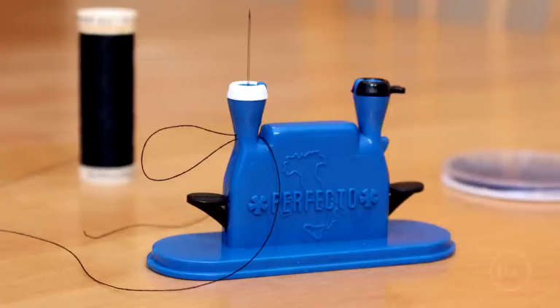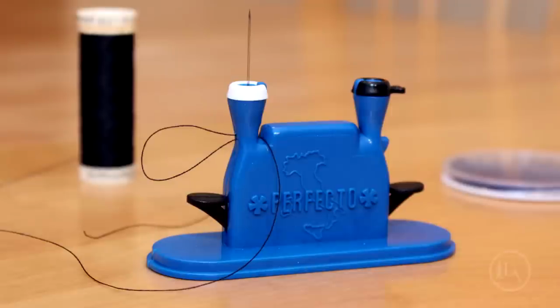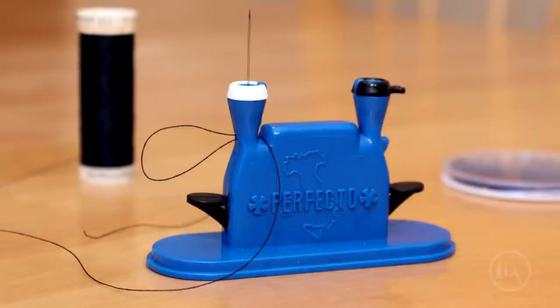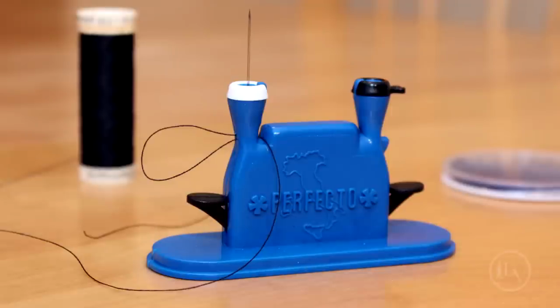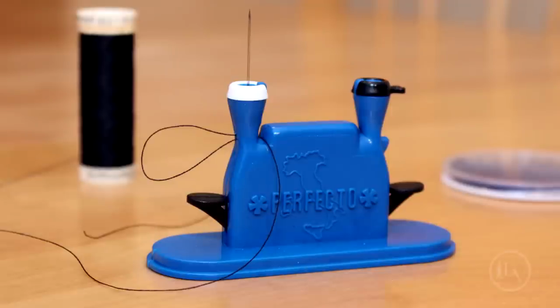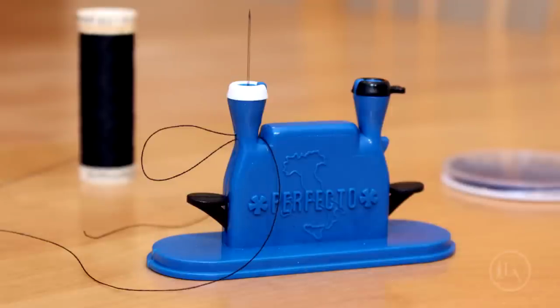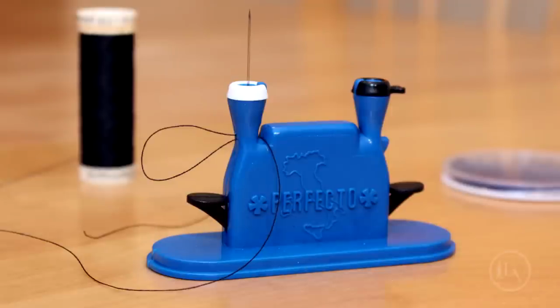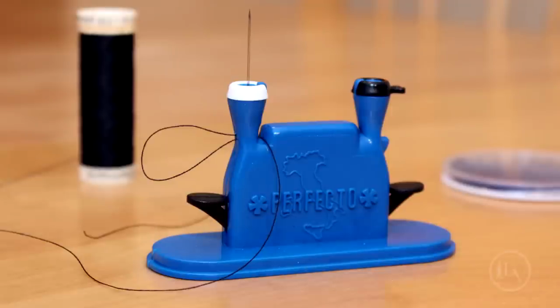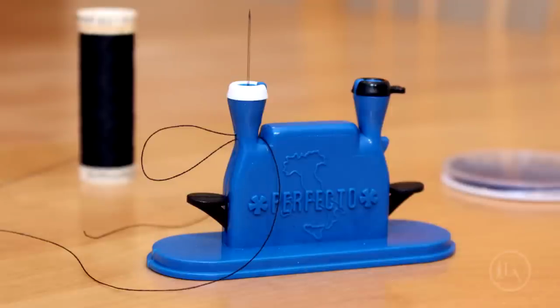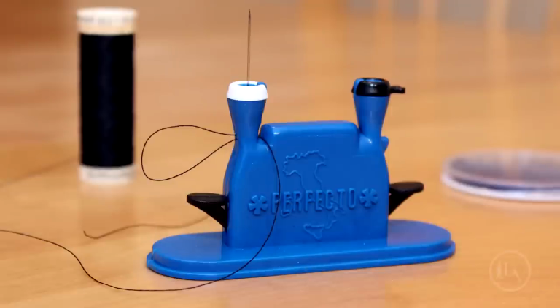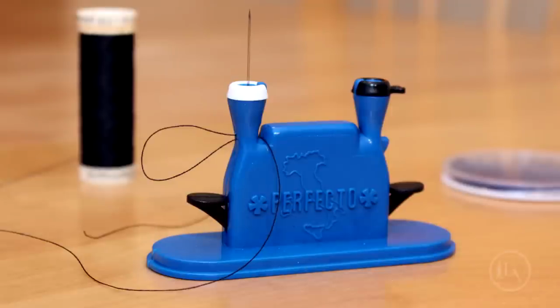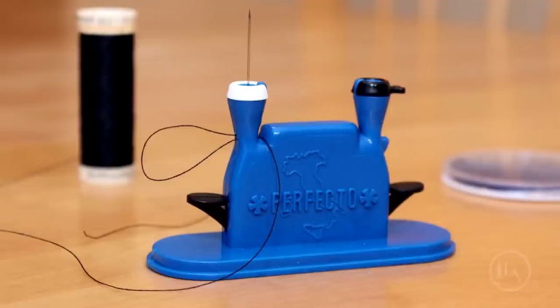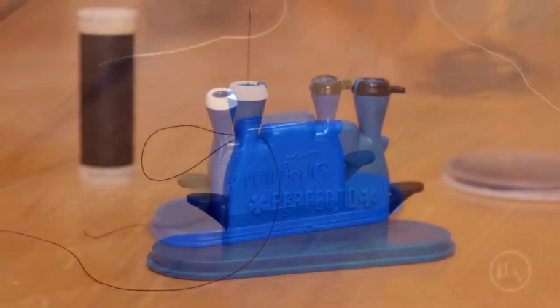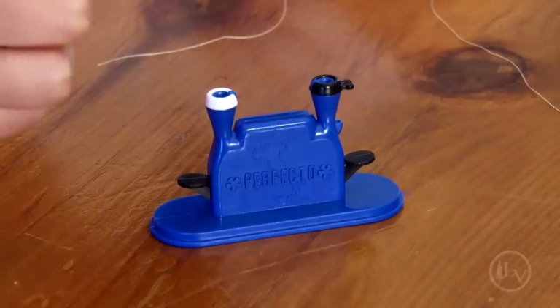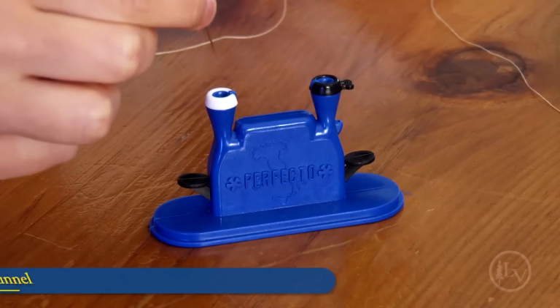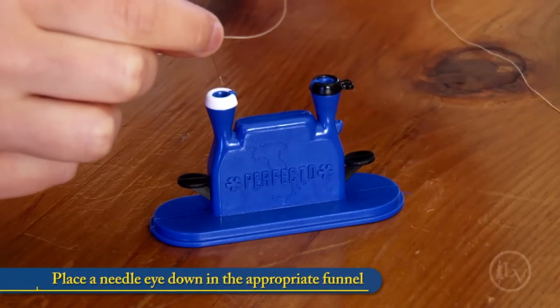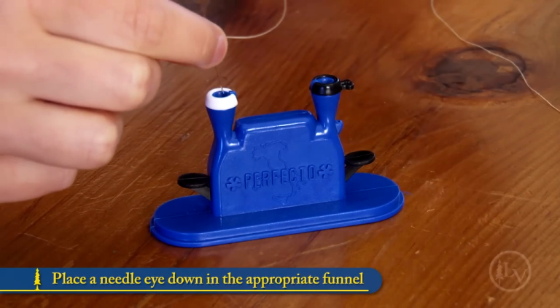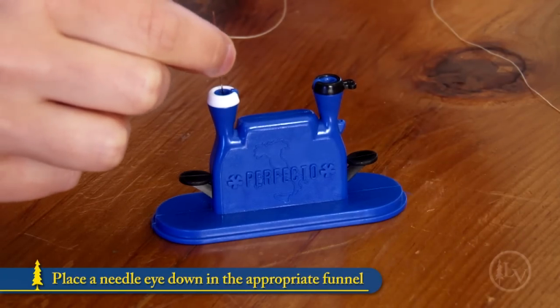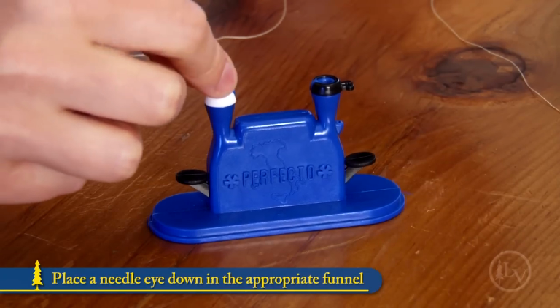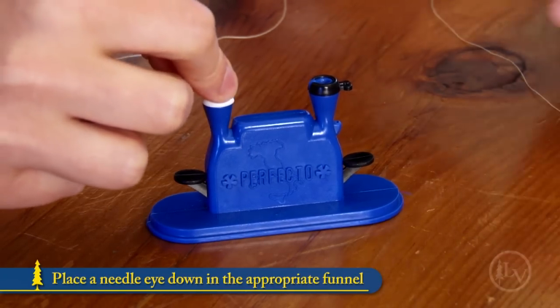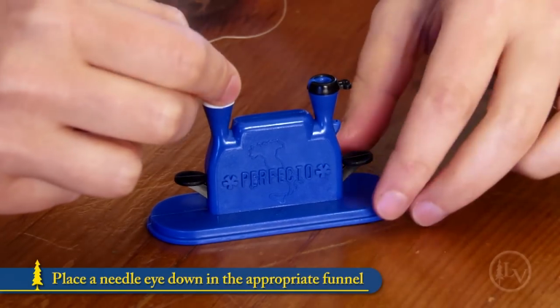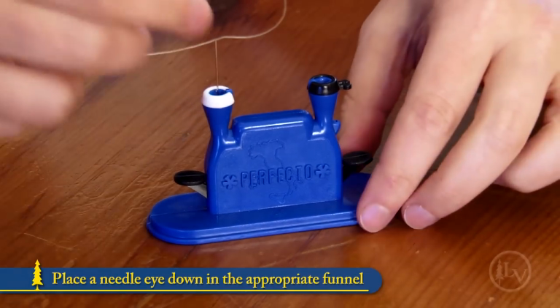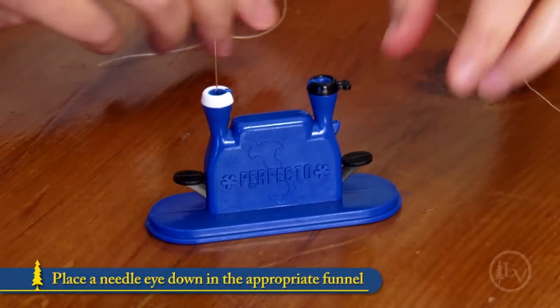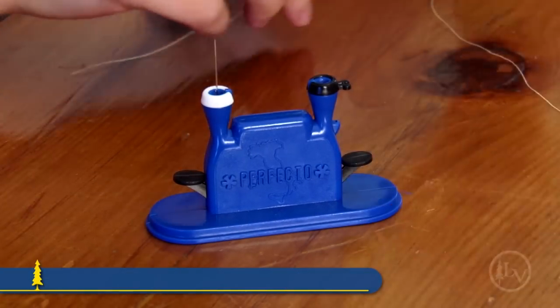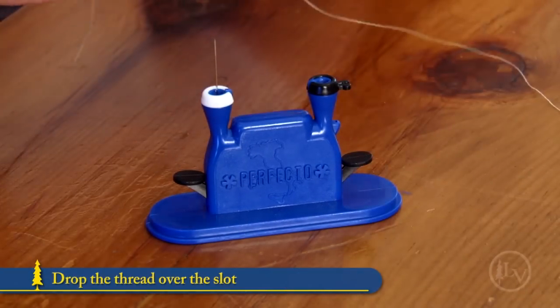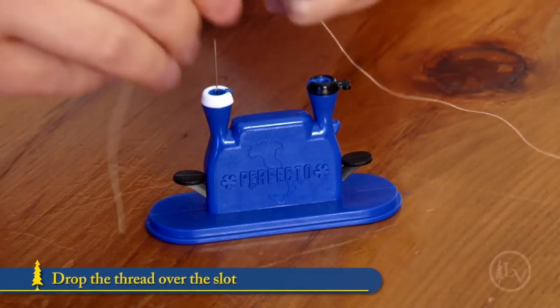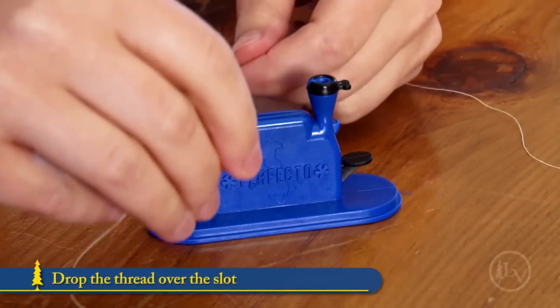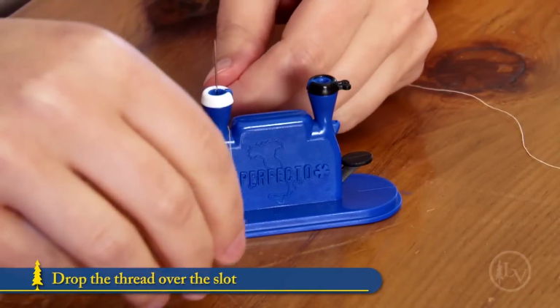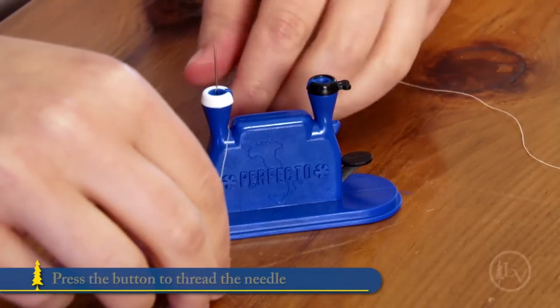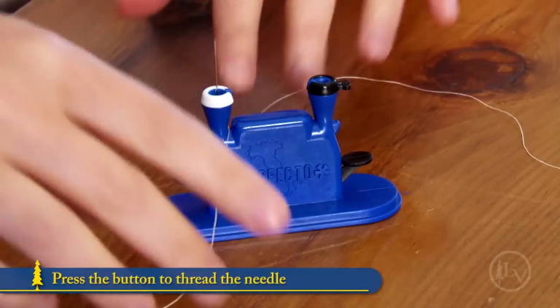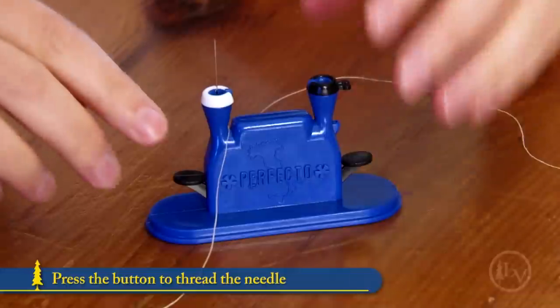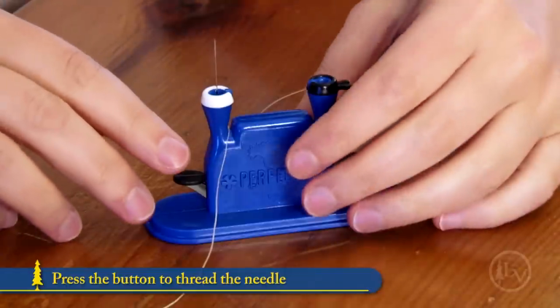With this handy little device, threading needles is no longer an exercise in frustration. Simply place a needle eye down in the appropriate sized funnel, drop the thread over the slot, and press the button to thread the needle.